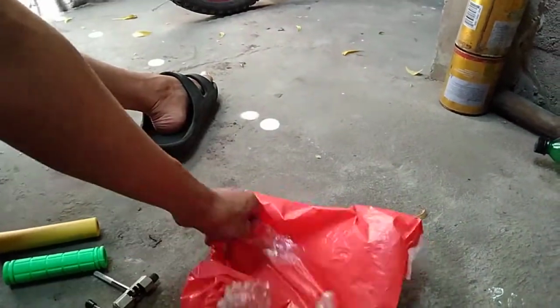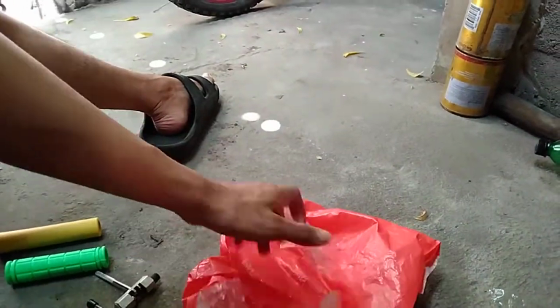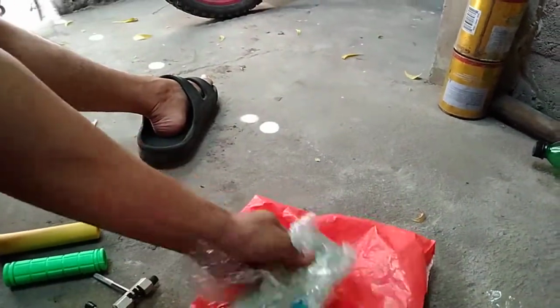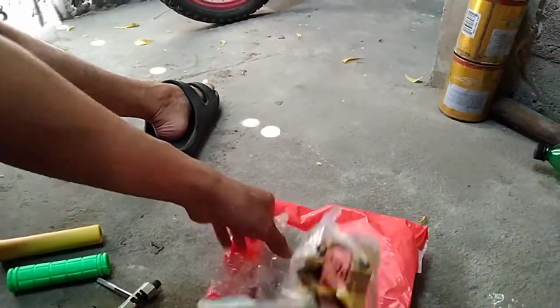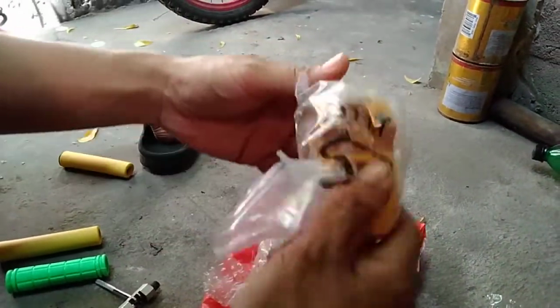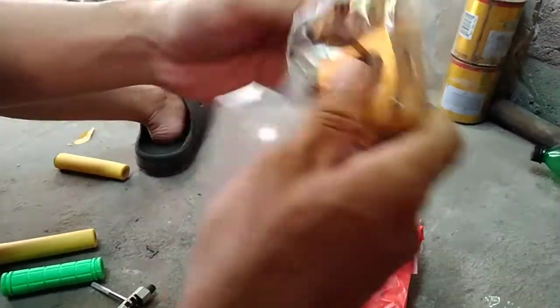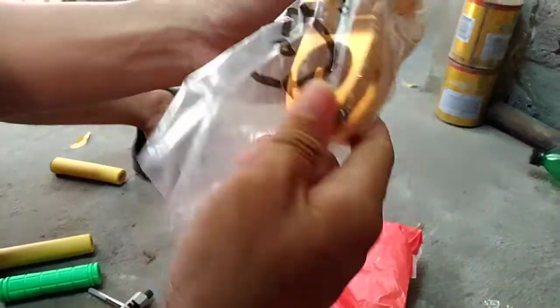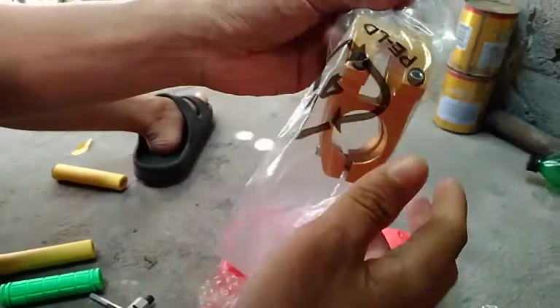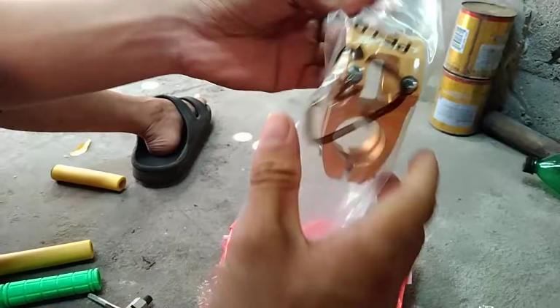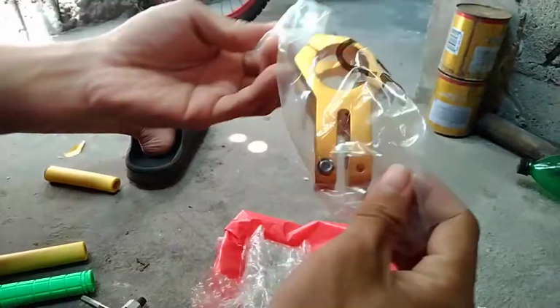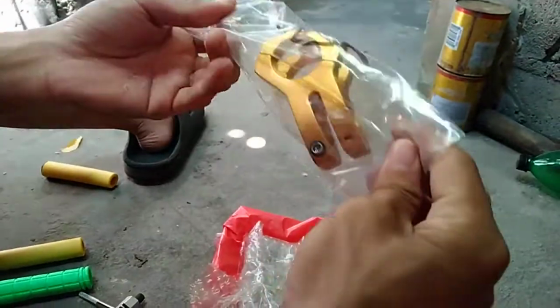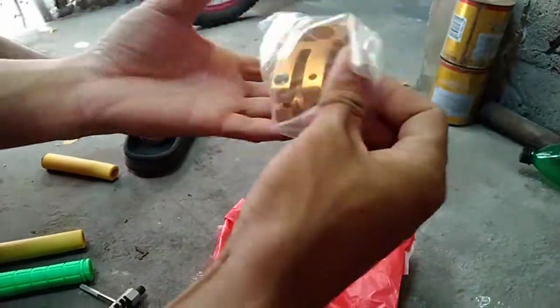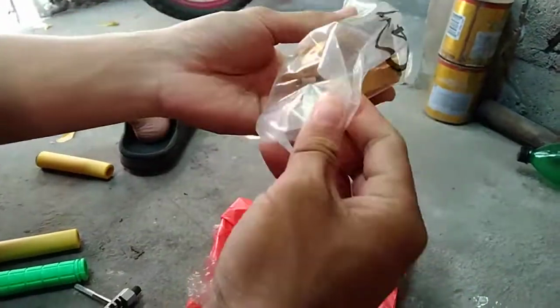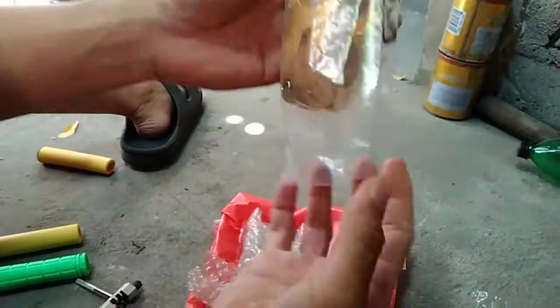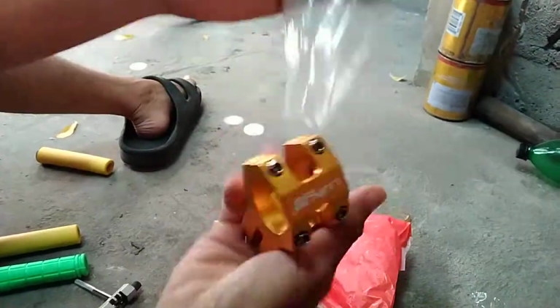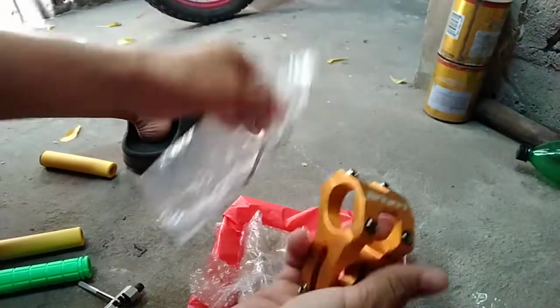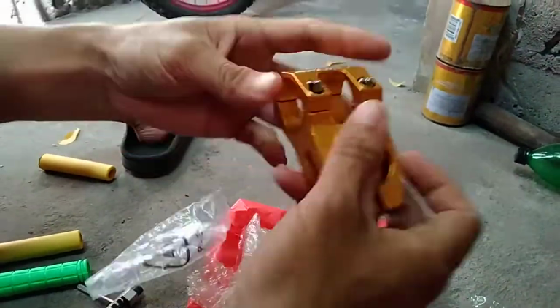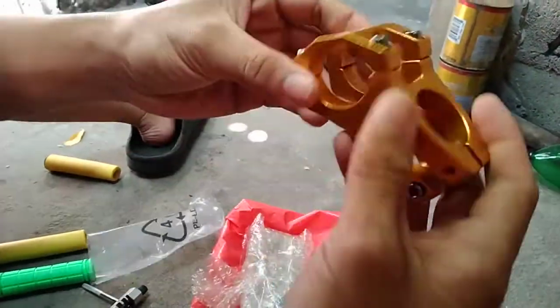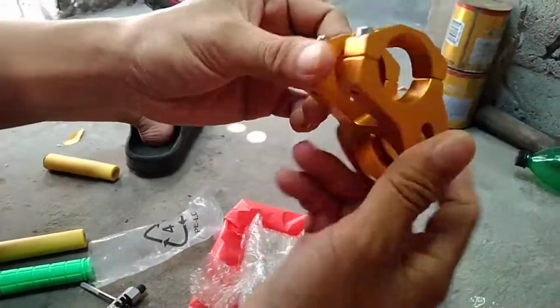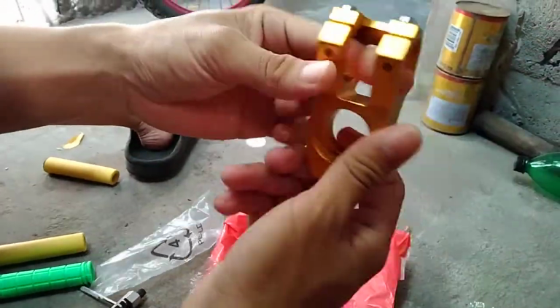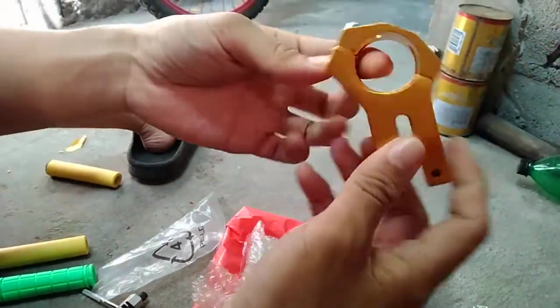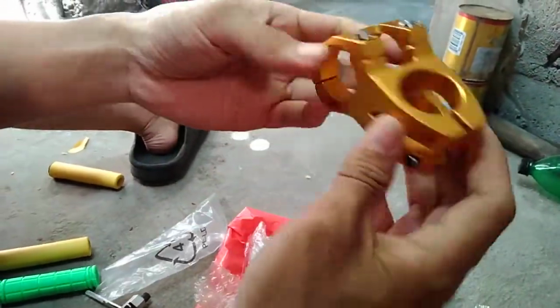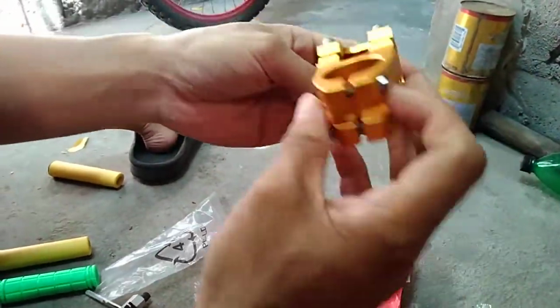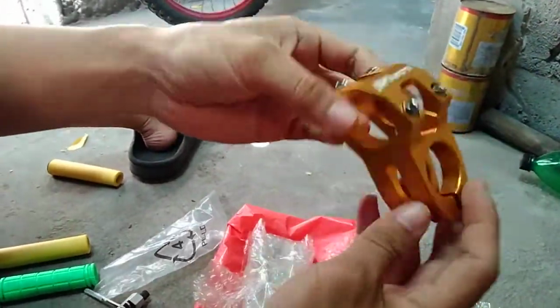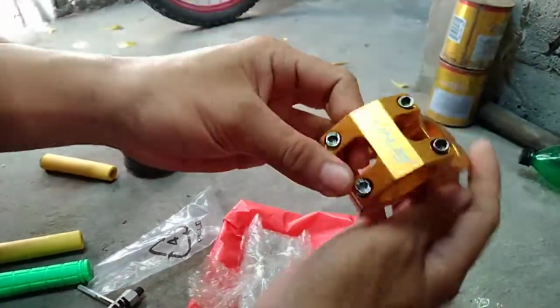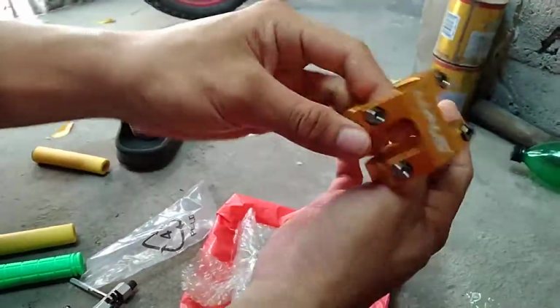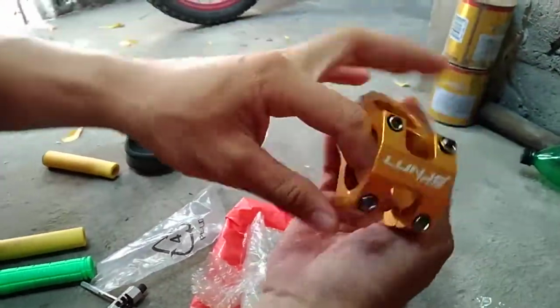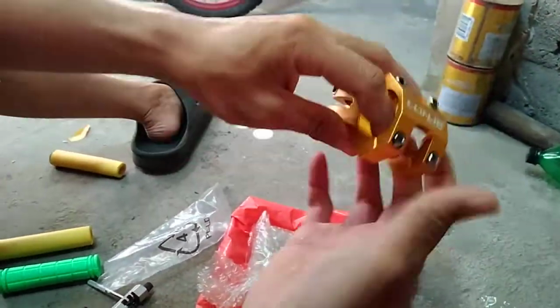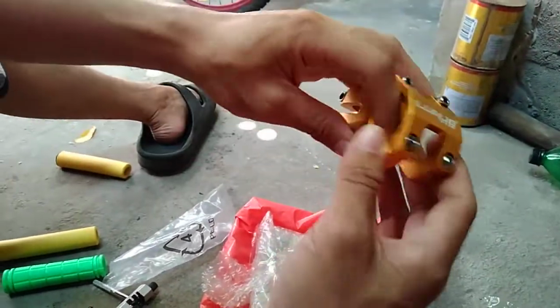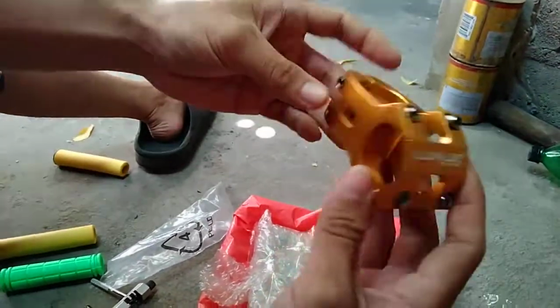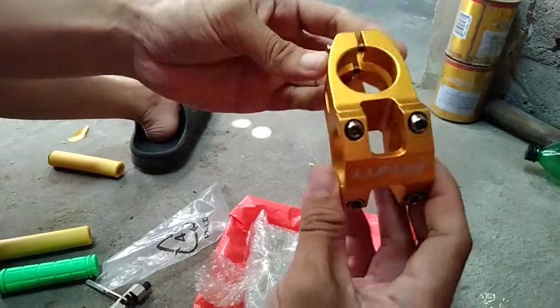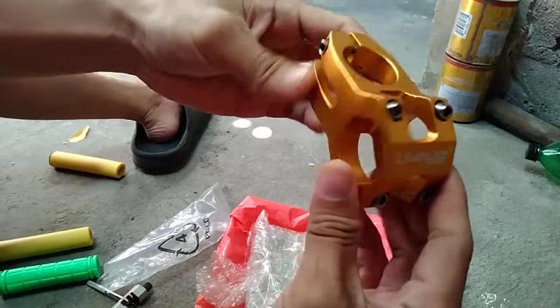And a stem for MTB, a new stem — look at that, that was pretty good.